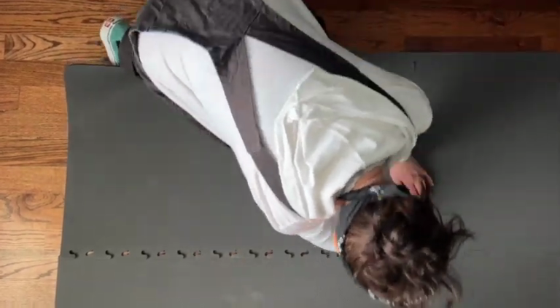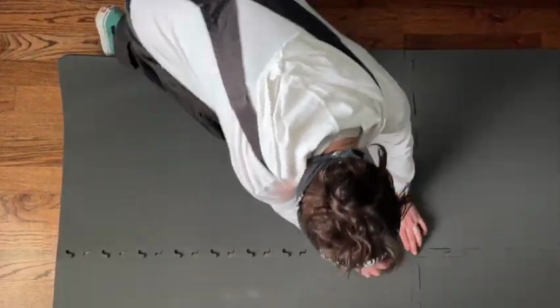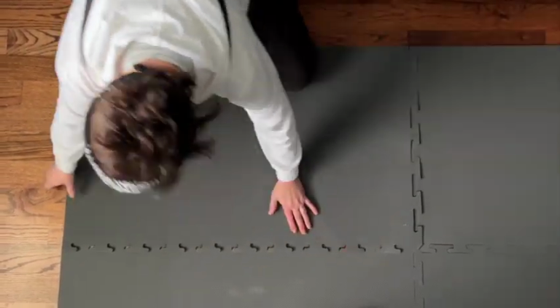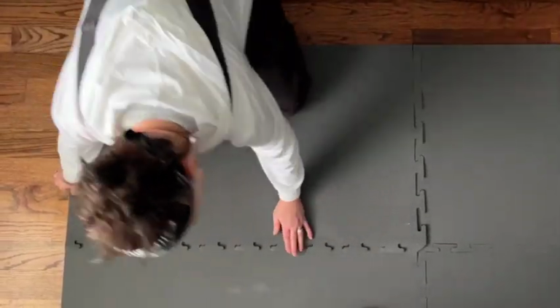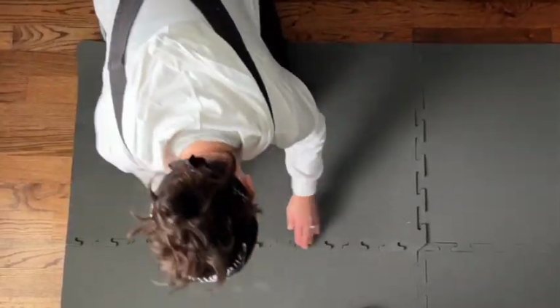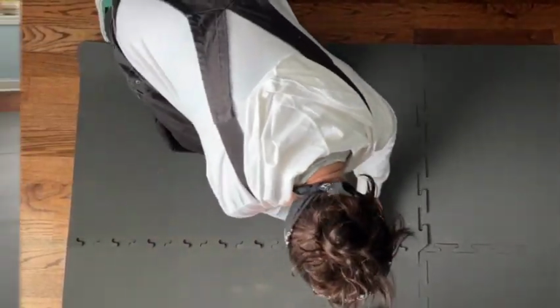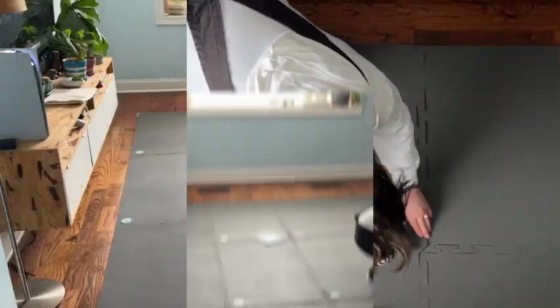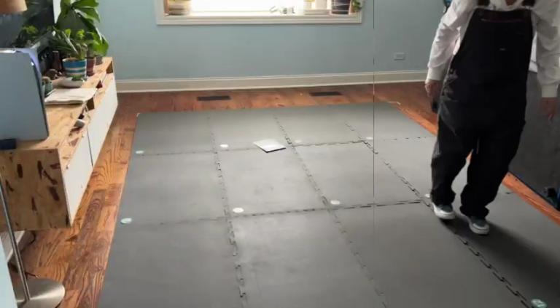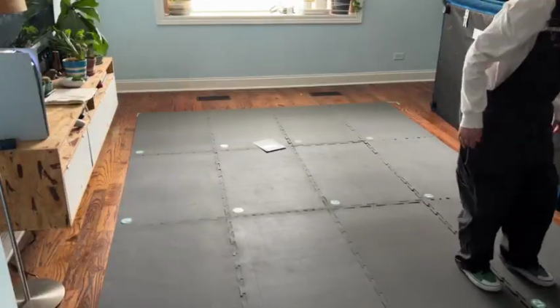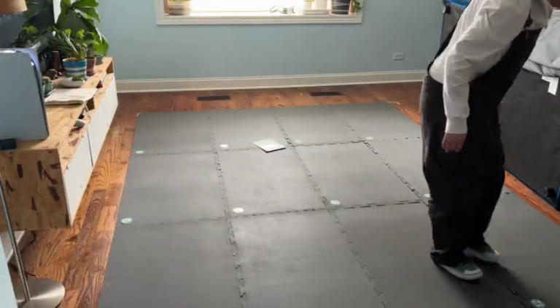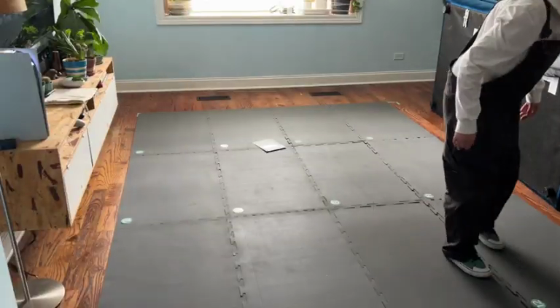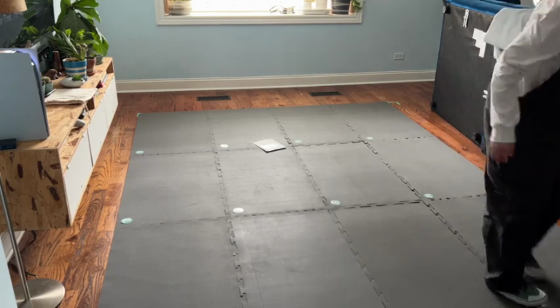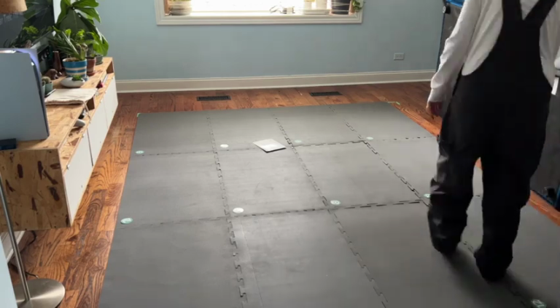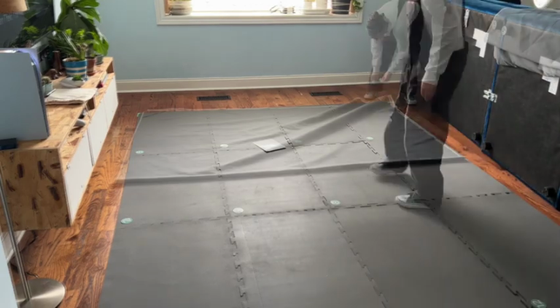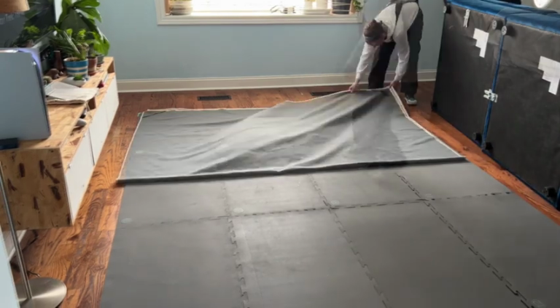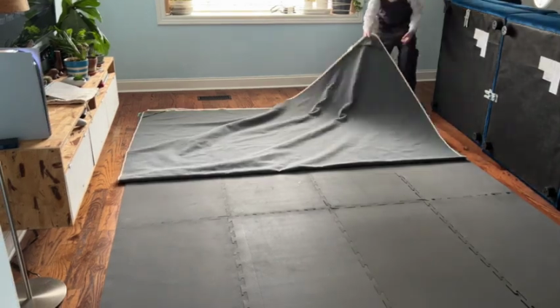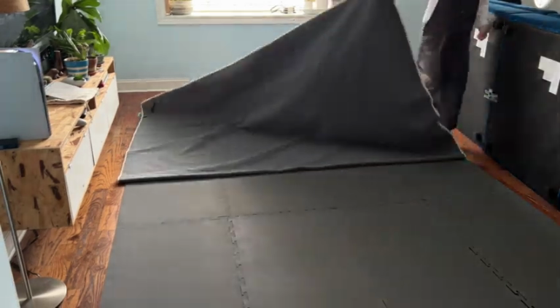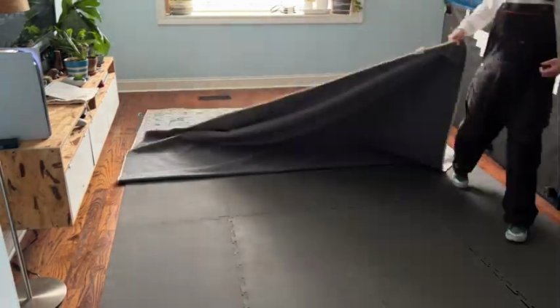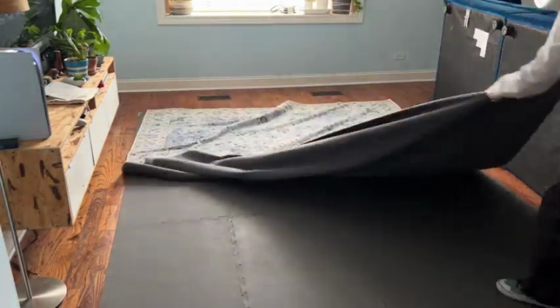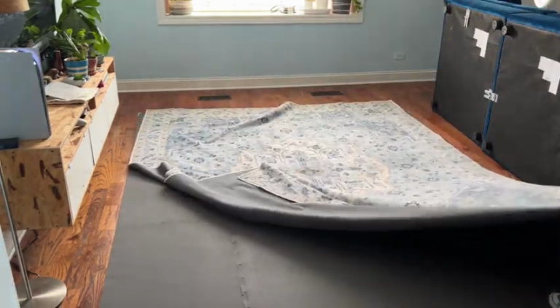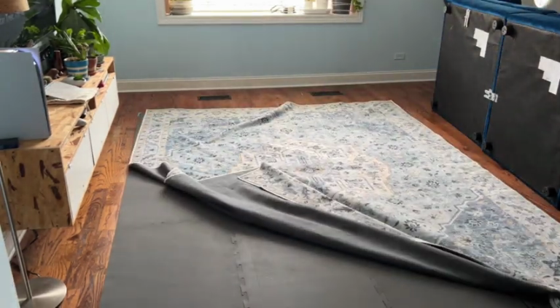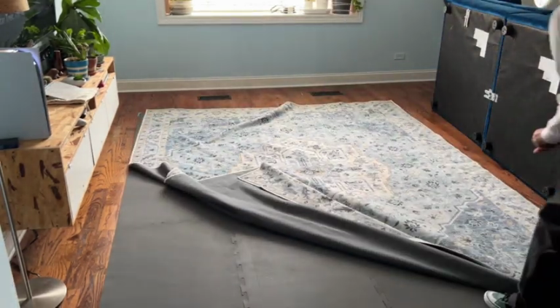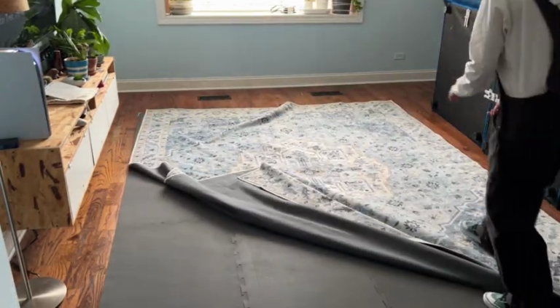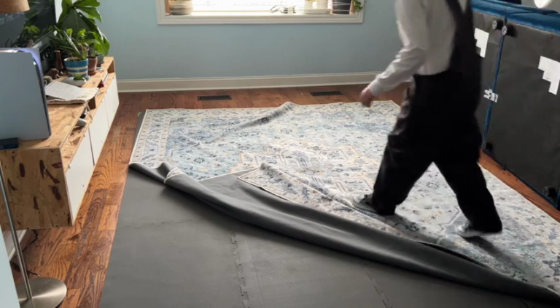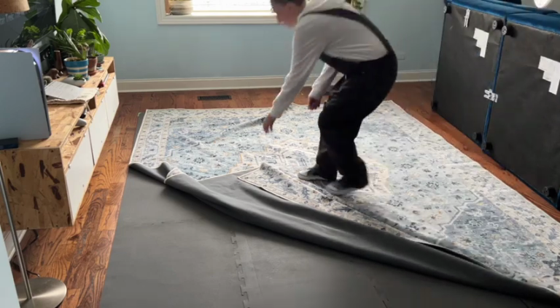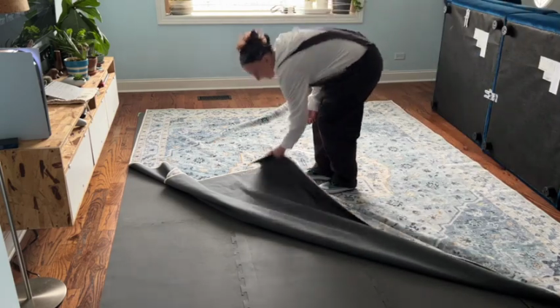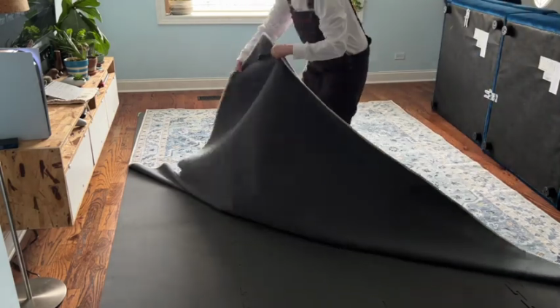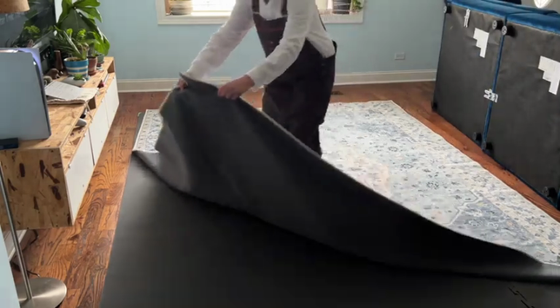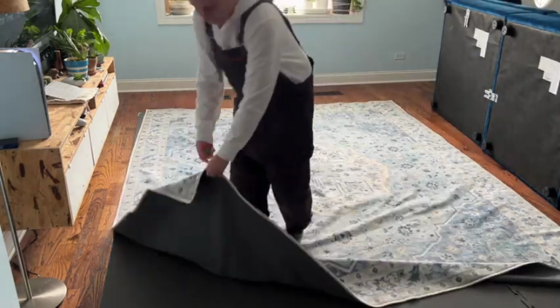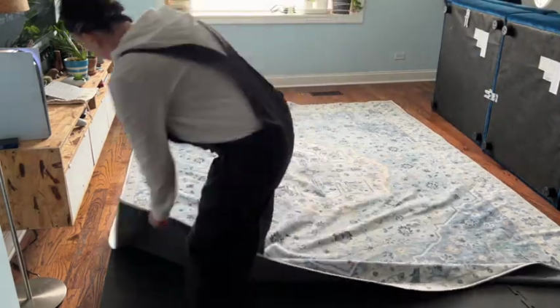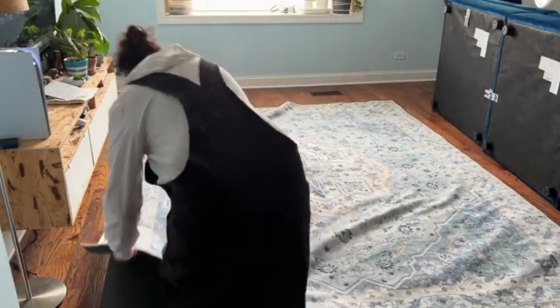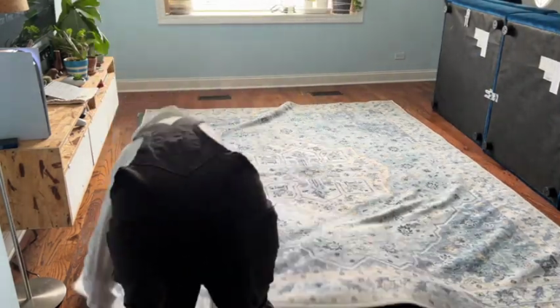See how easy it is. Final pieces of the rug pad together and it's time for the big show — laying out our new beautifully designed washable rug. You just merely lay the rug over the pad.